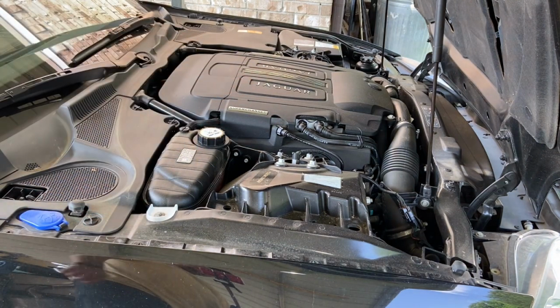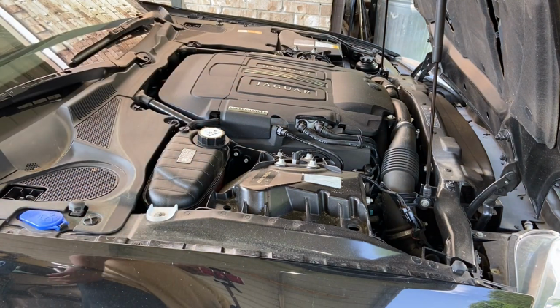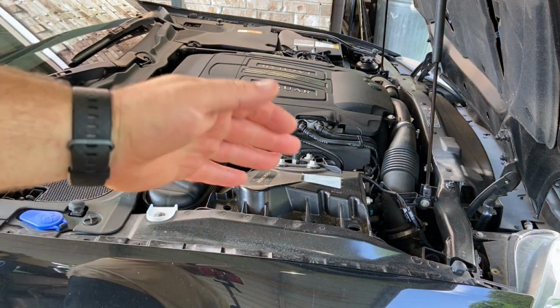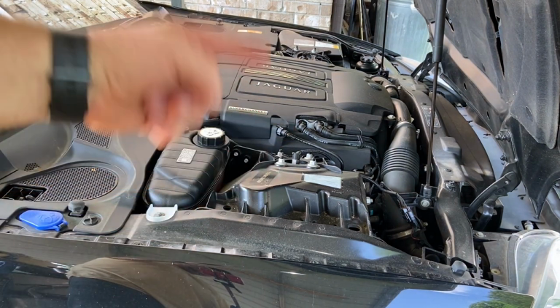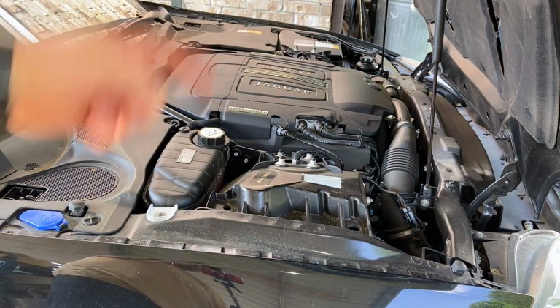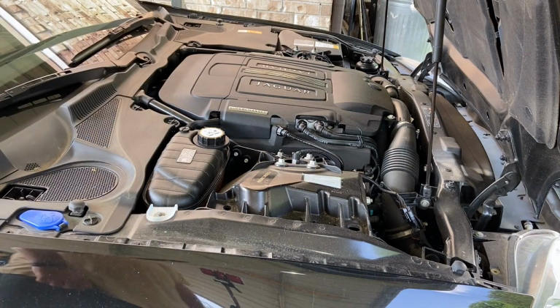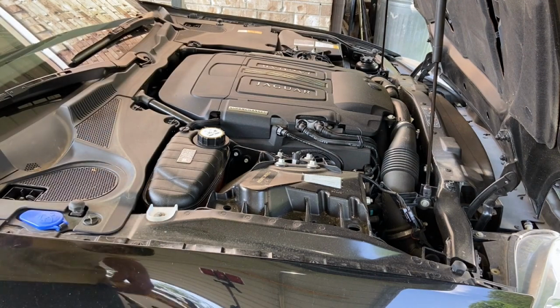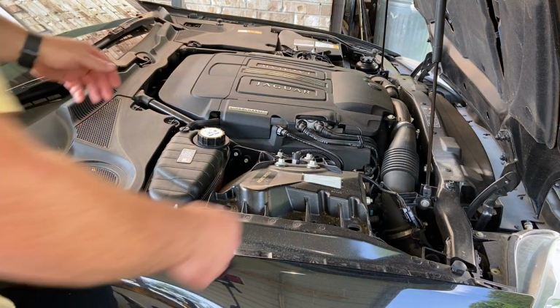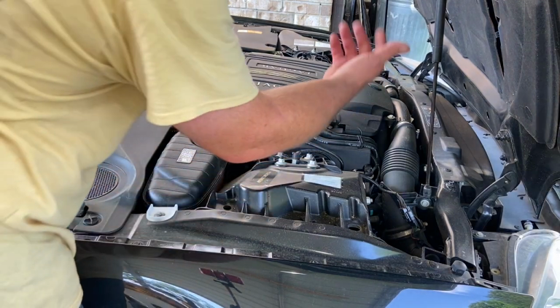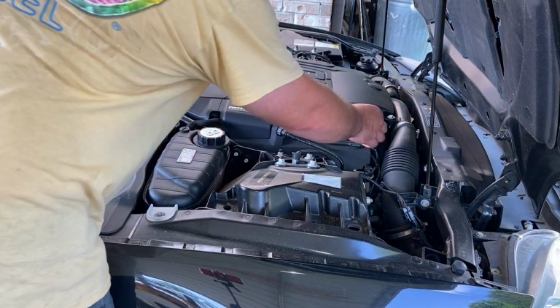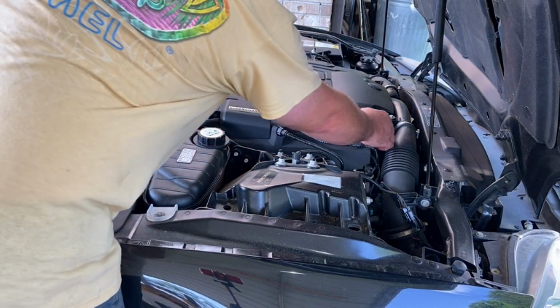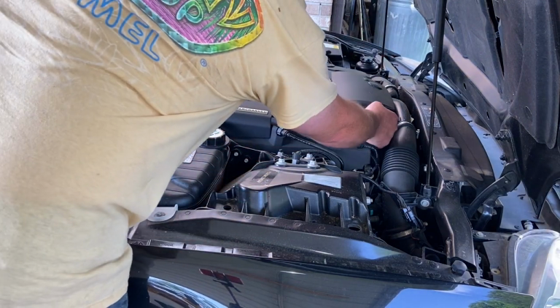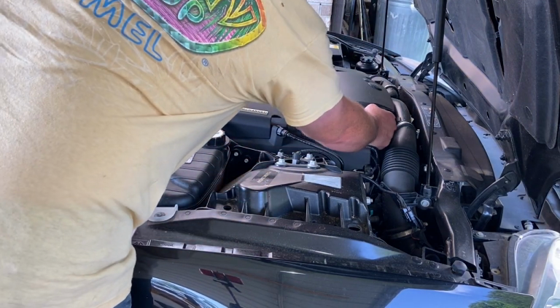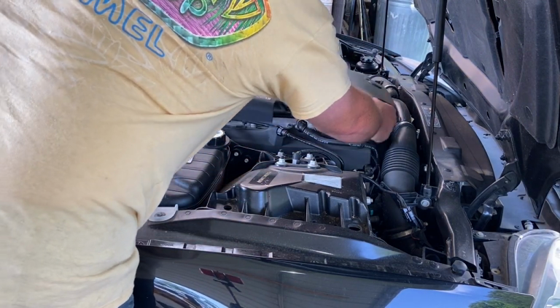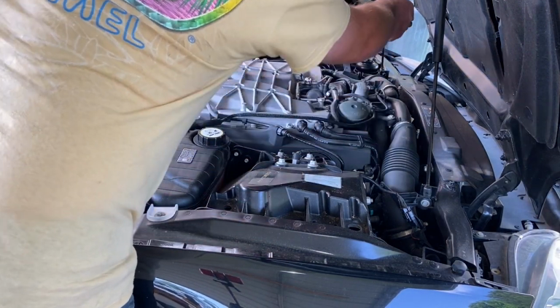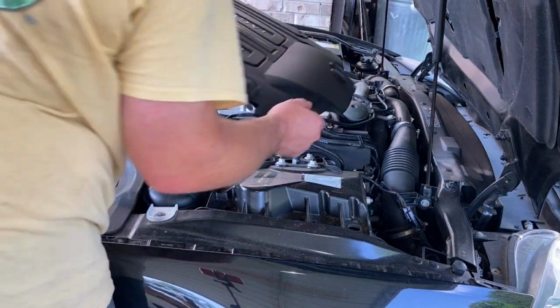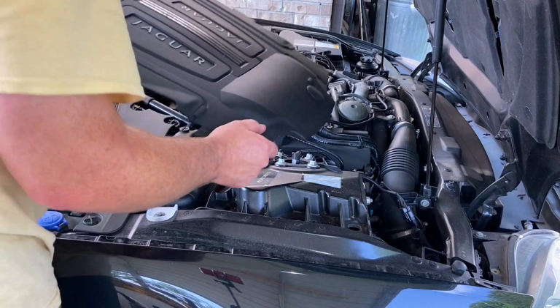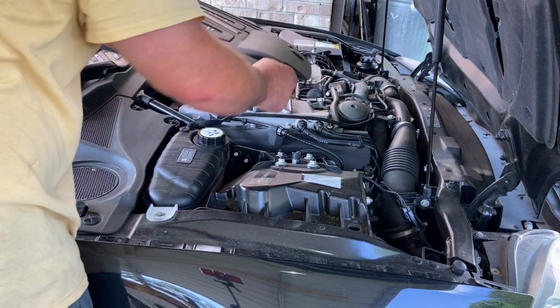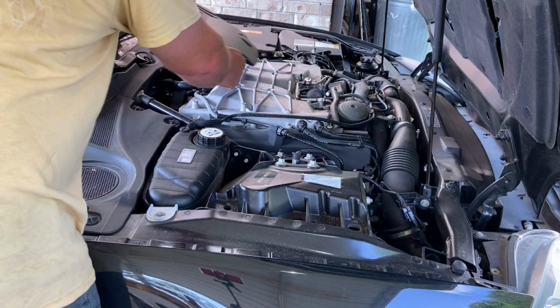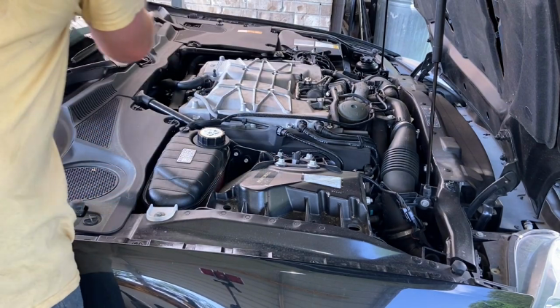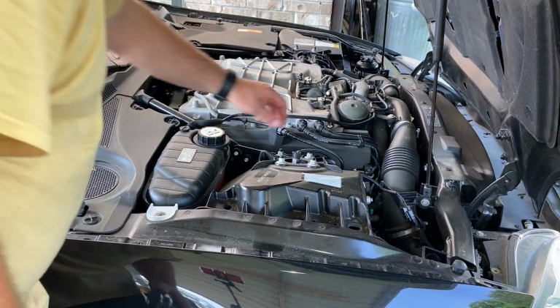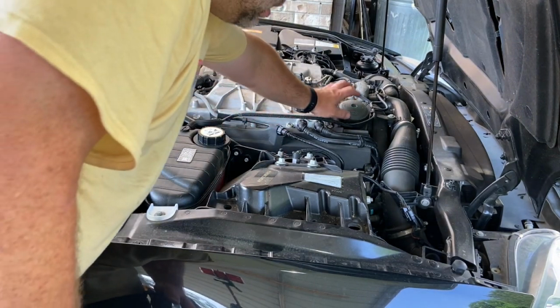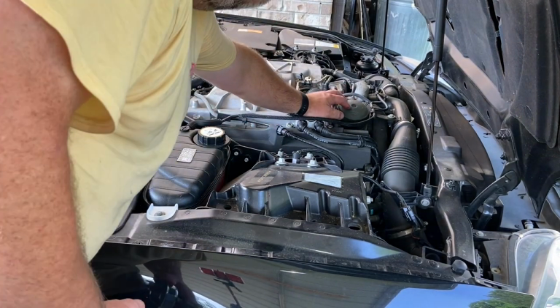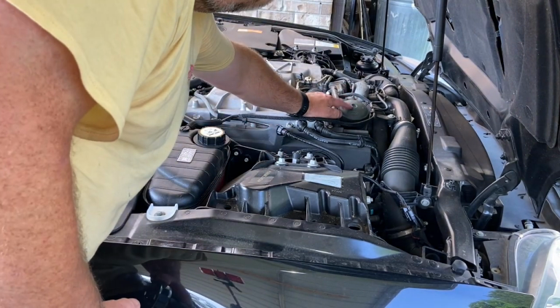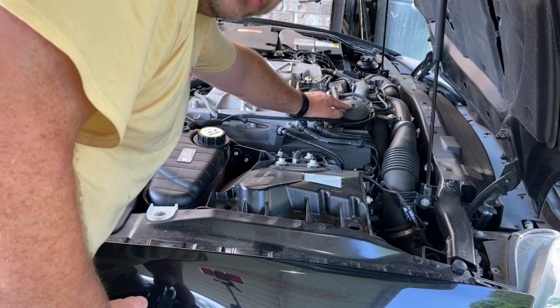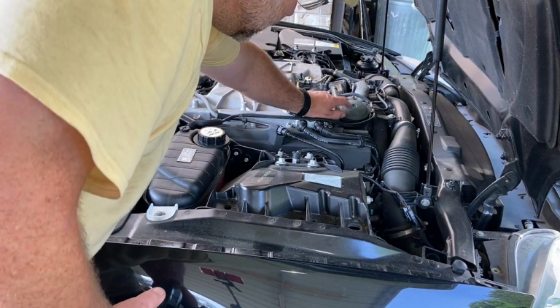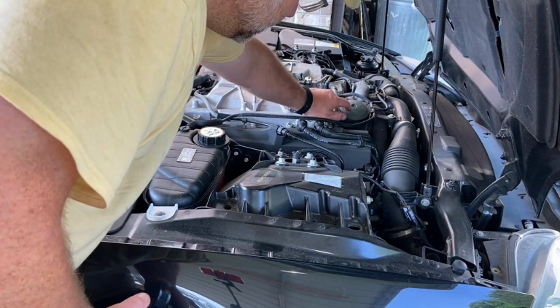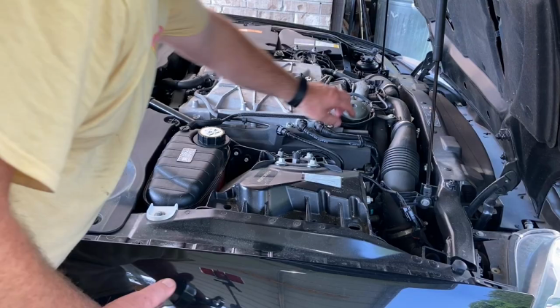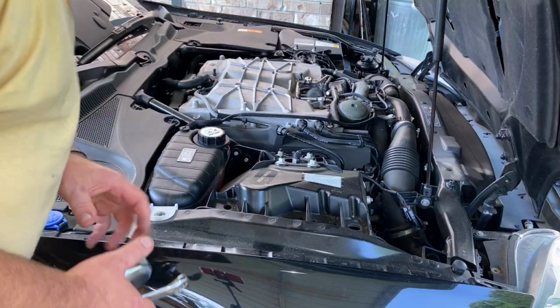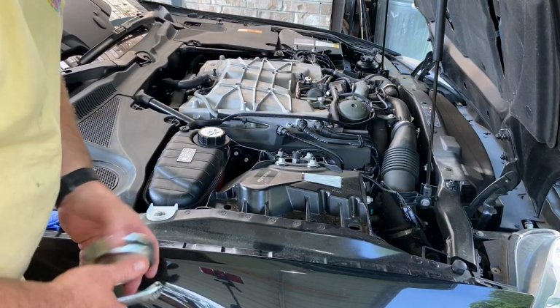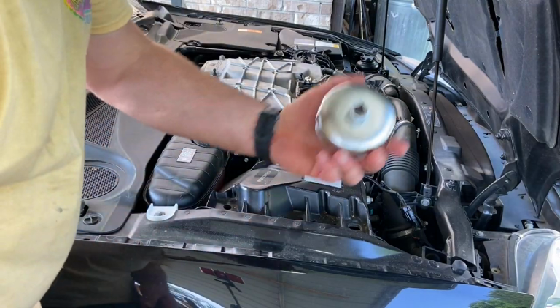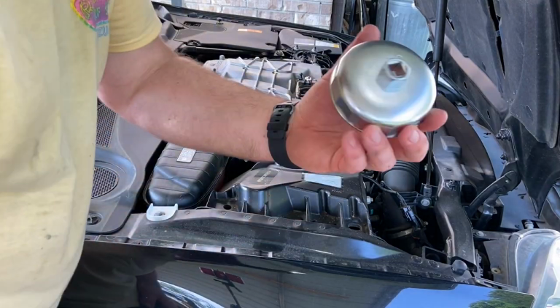All right, now of course this thing's got all this plastic crap under the hood, you gotta get it off. You grab it, it pops right loose. All right, now right here is where your oil filter is — you gotta get this cap off.